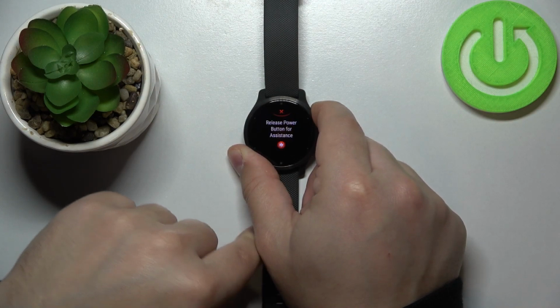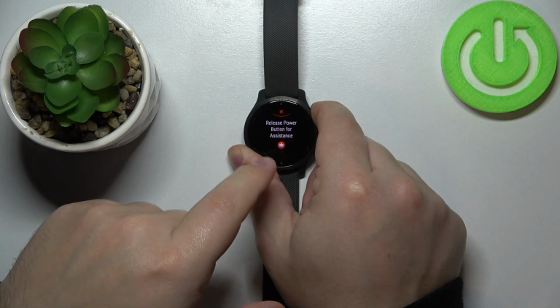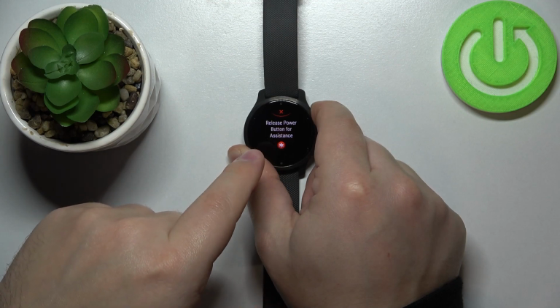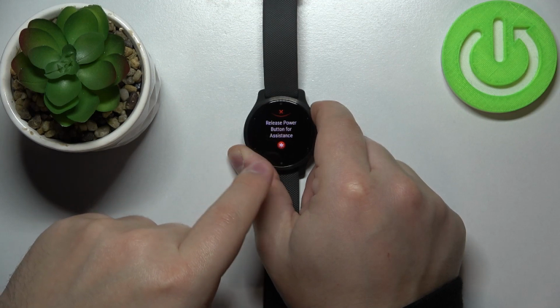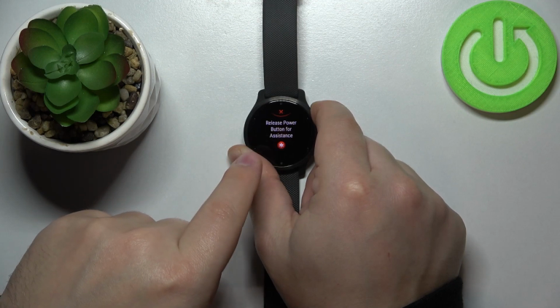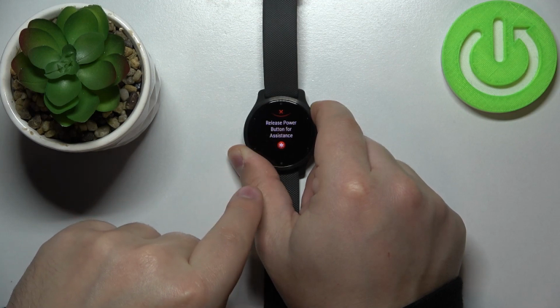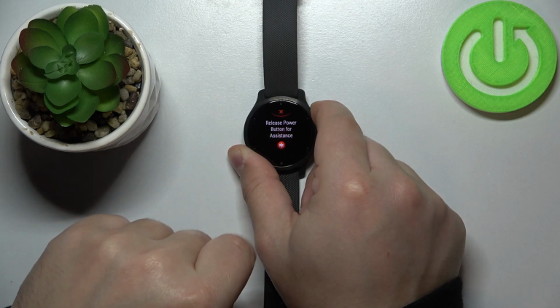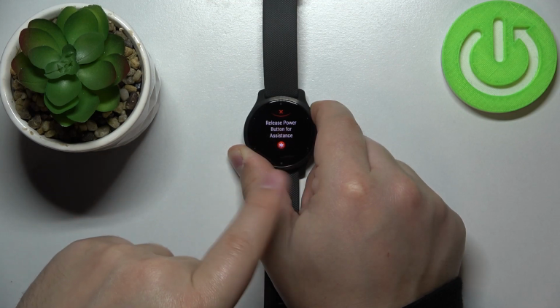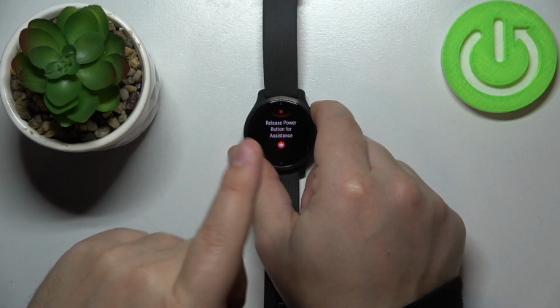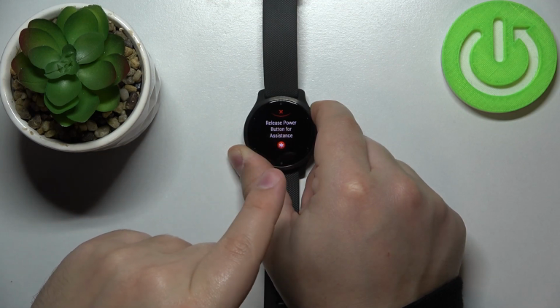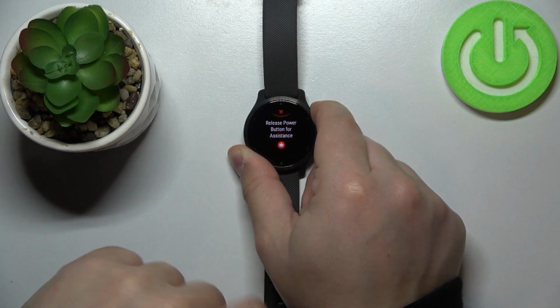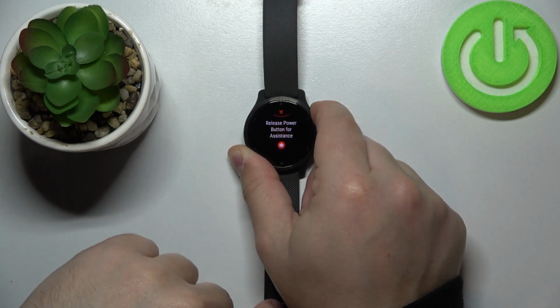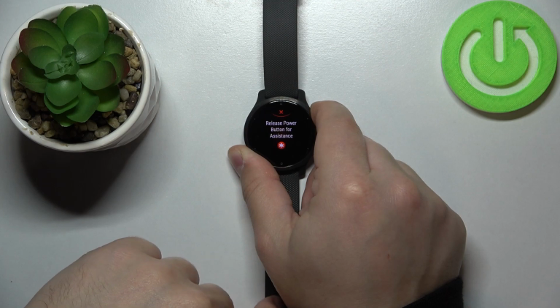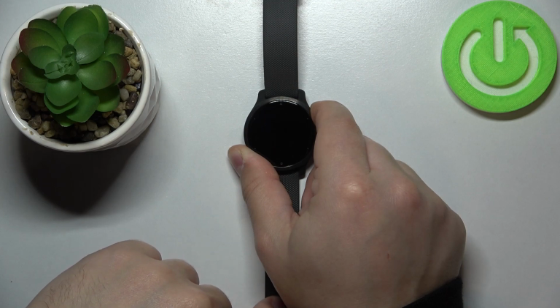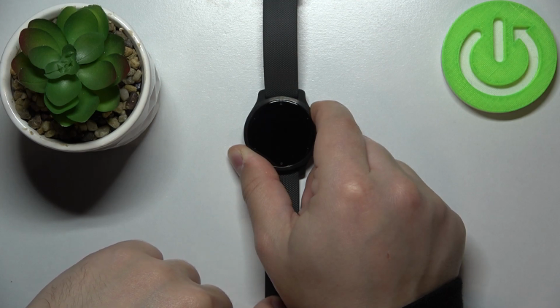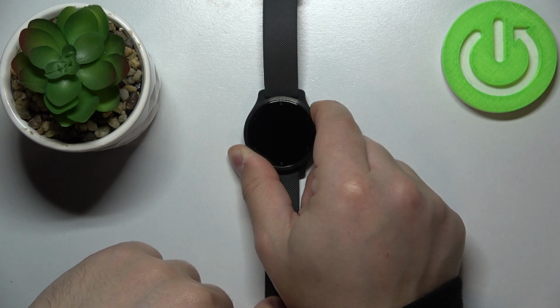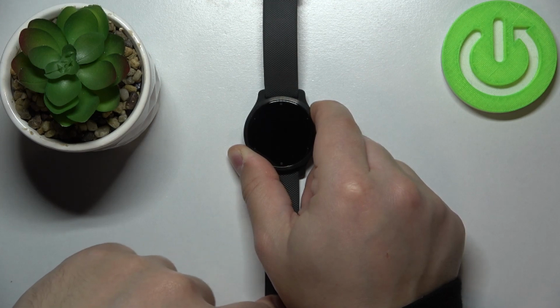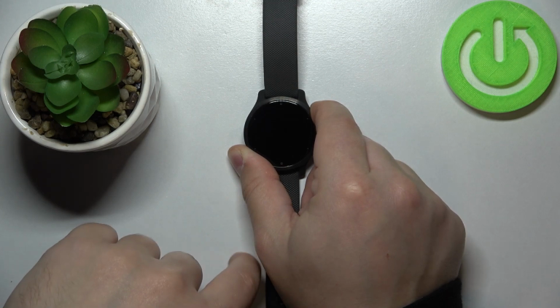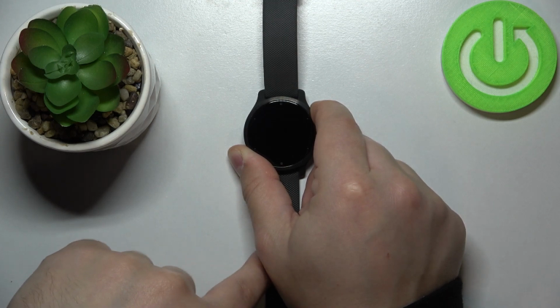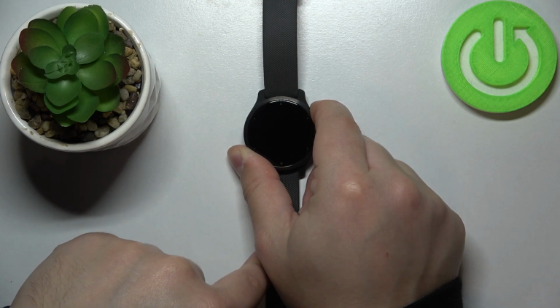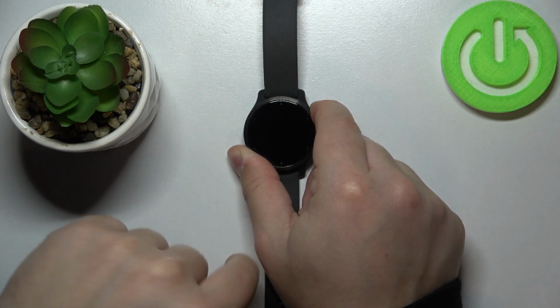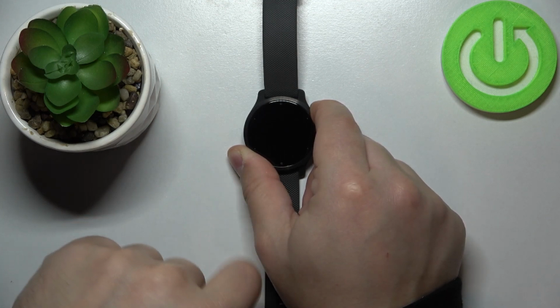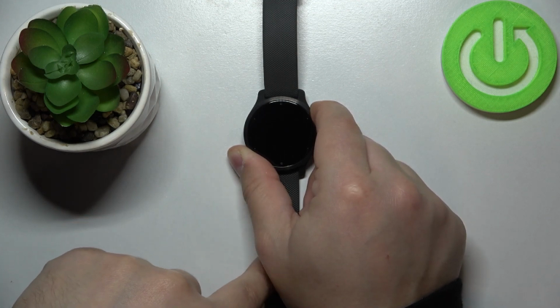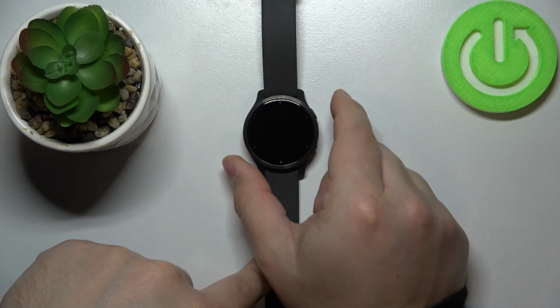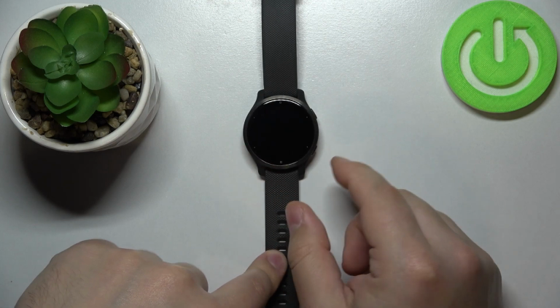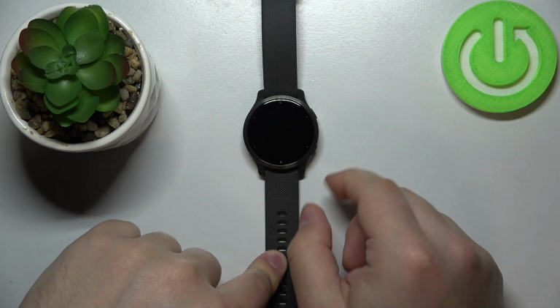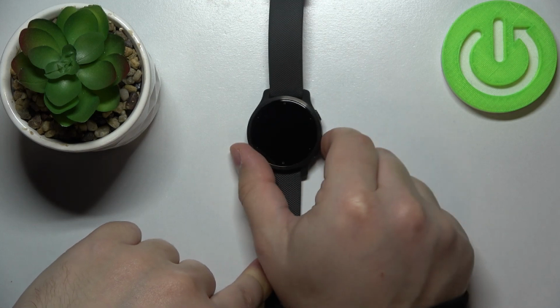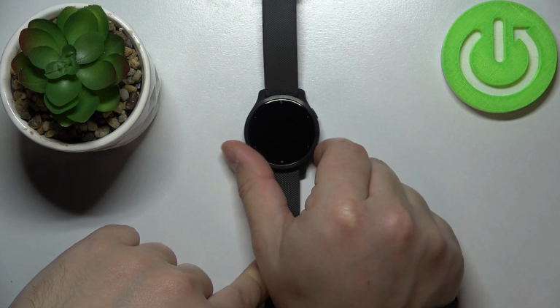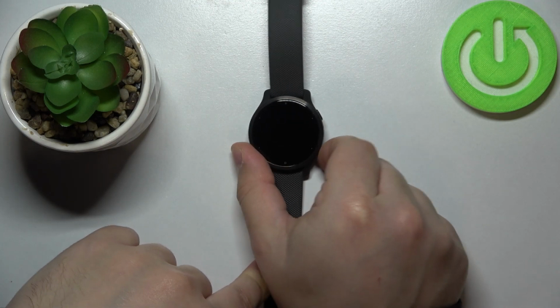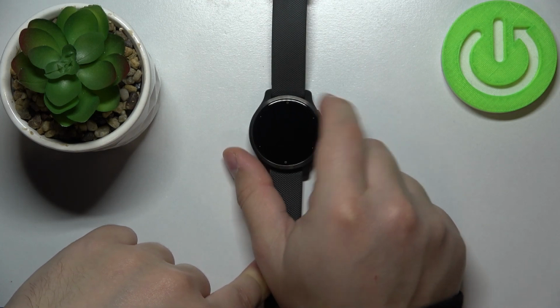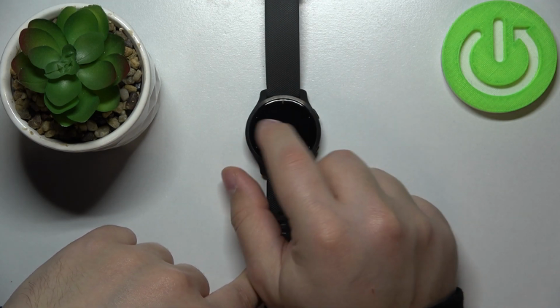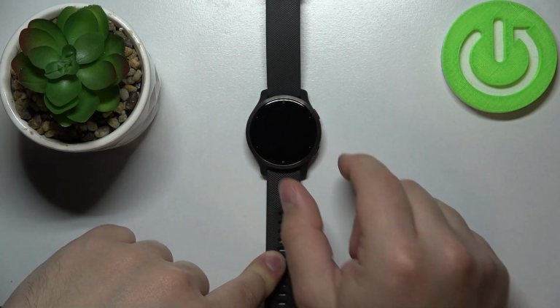The emergency message will pop out — don't release the button. Keep holding it until the device turns off. When the screen goes black you can release the button, and as you can see our watch is turned off and we can't use it.